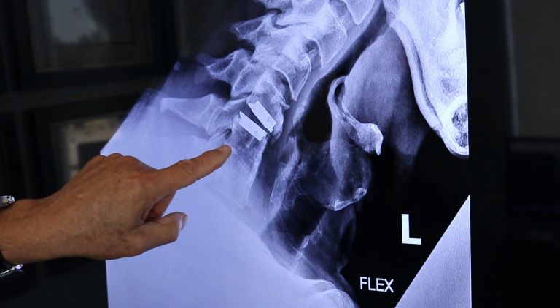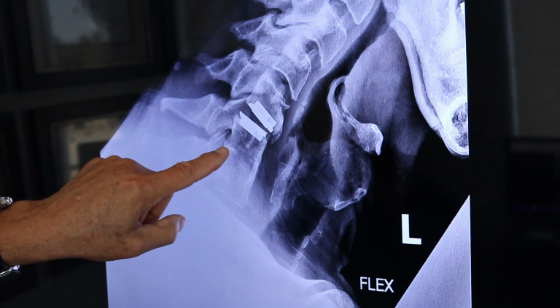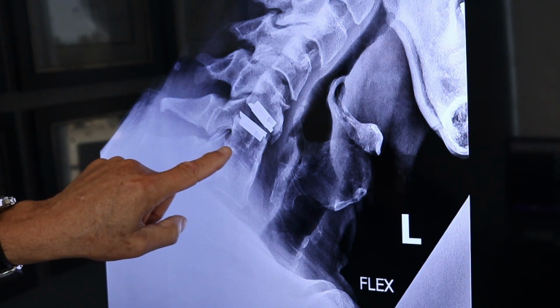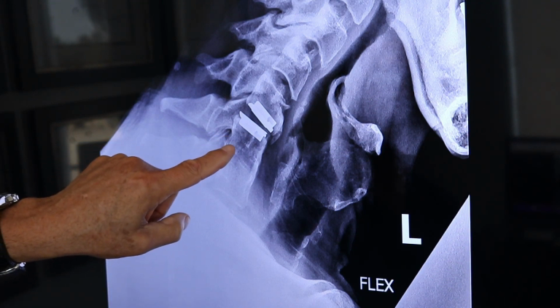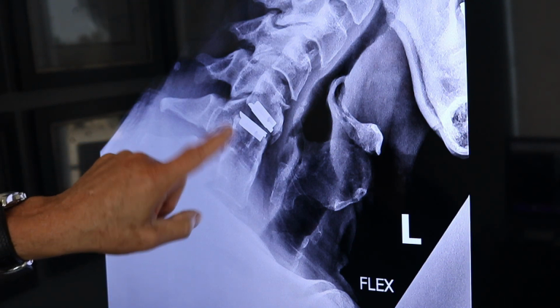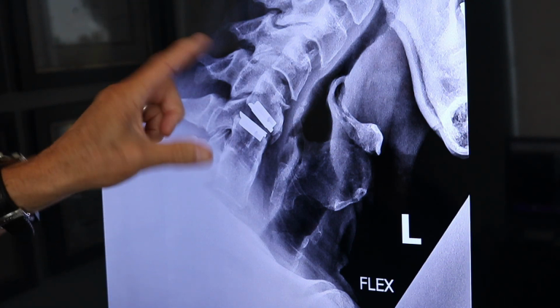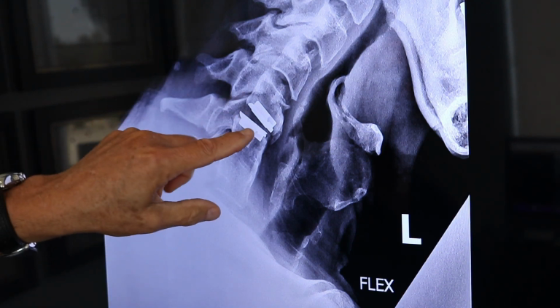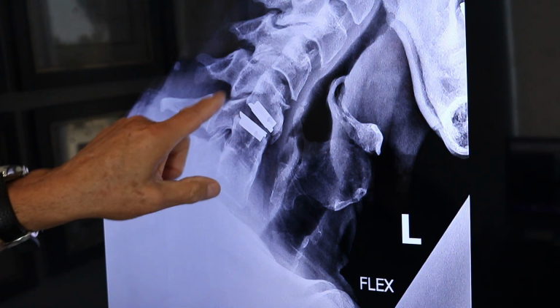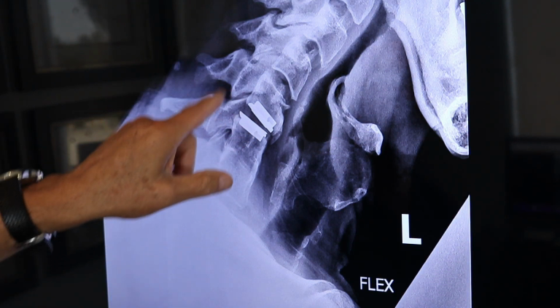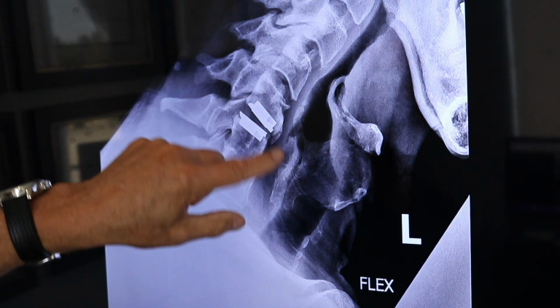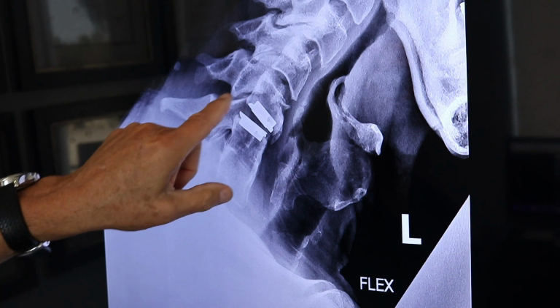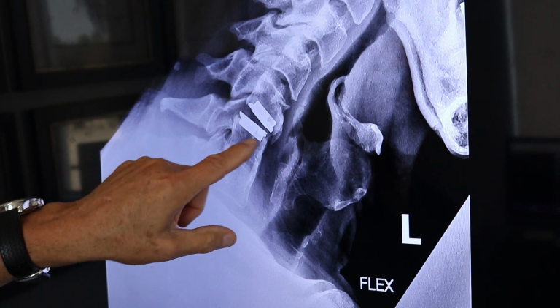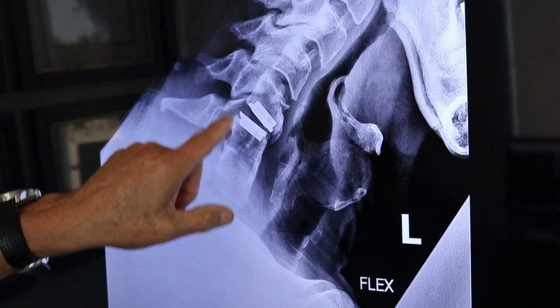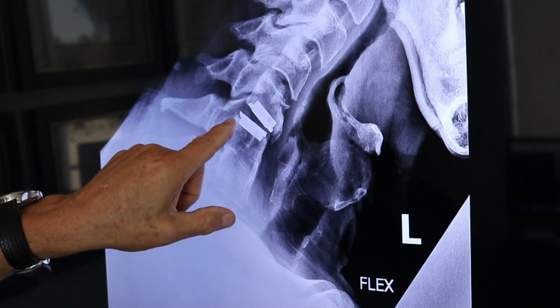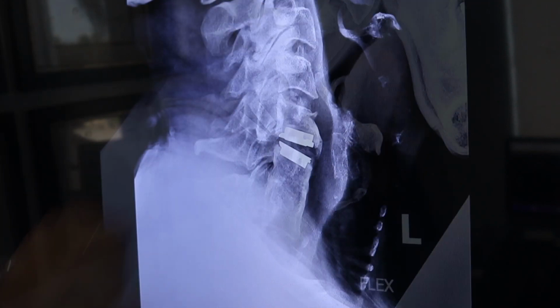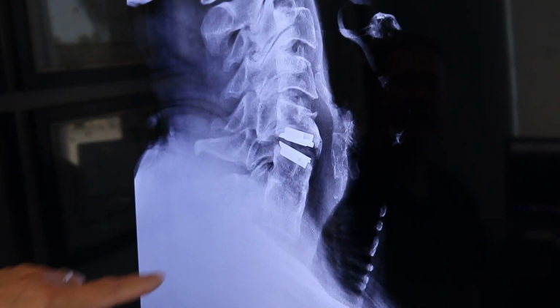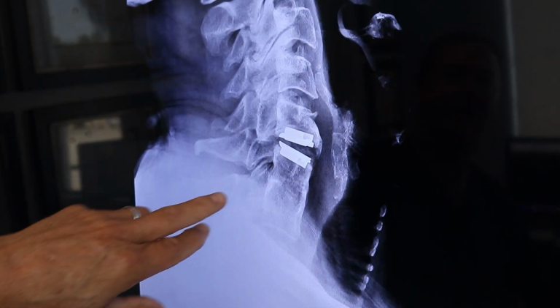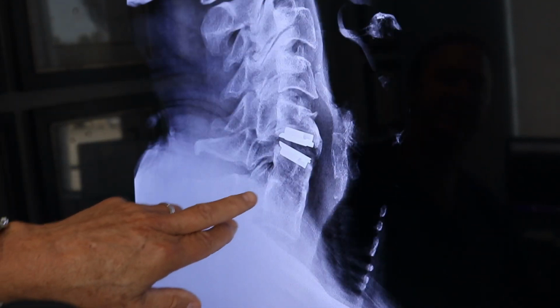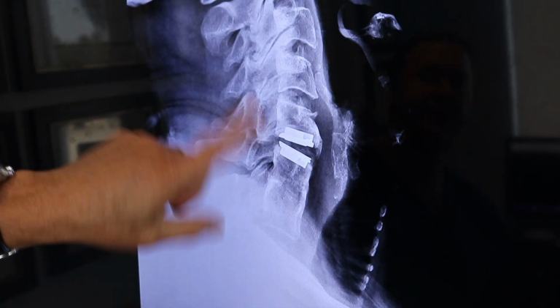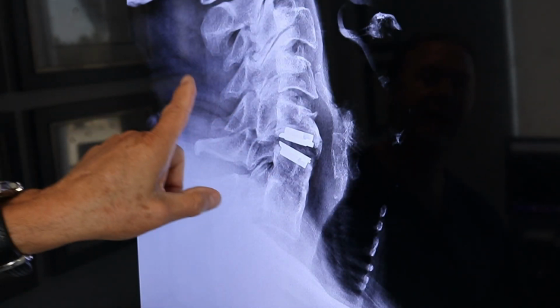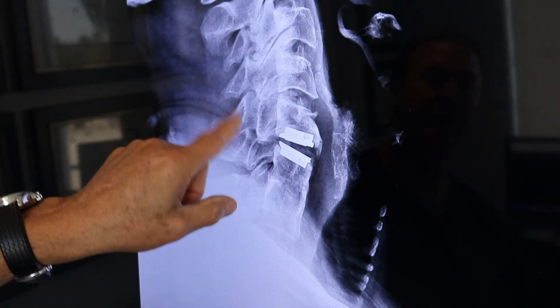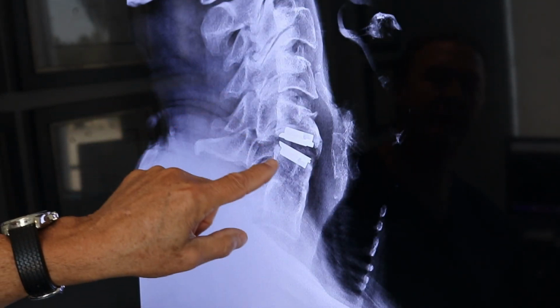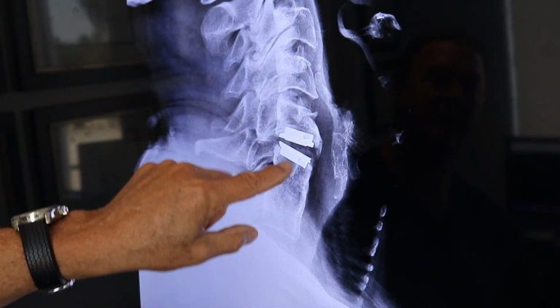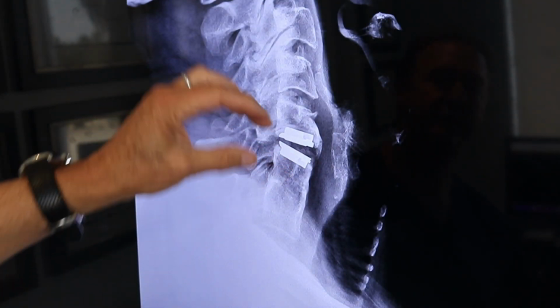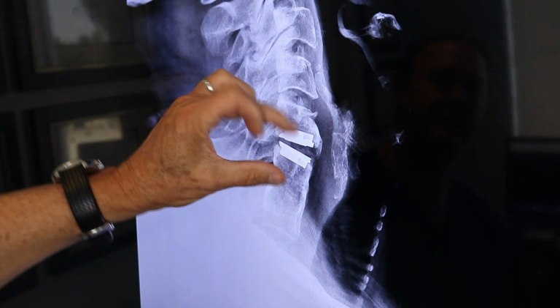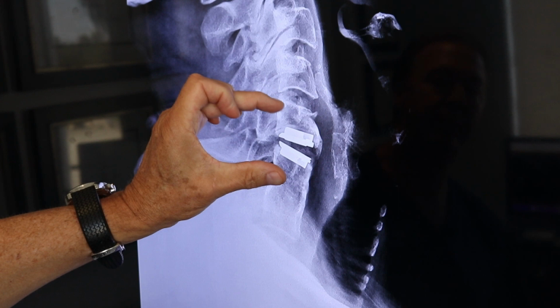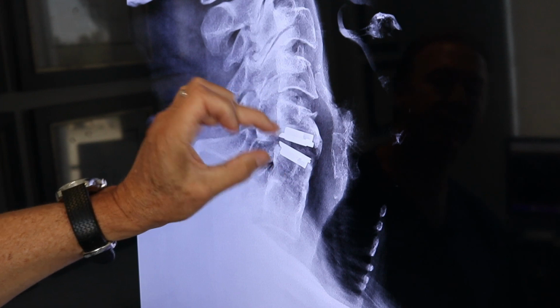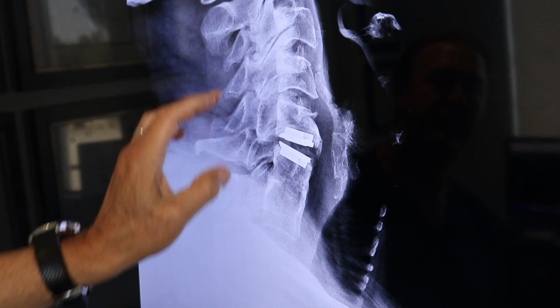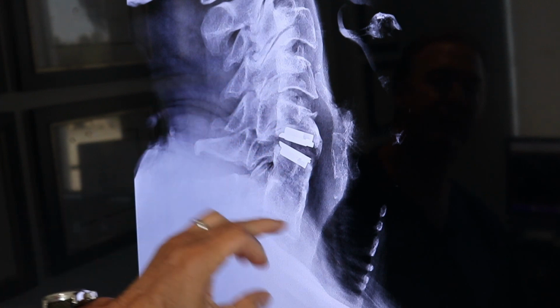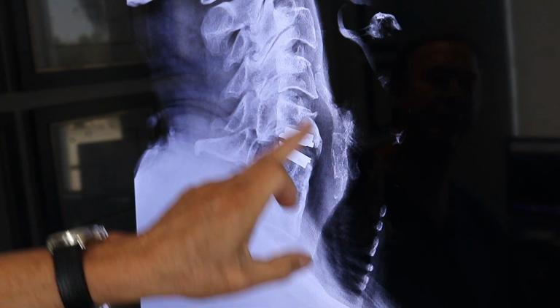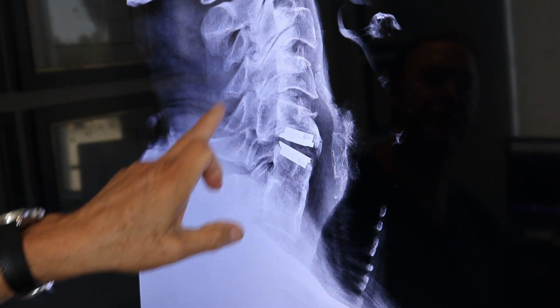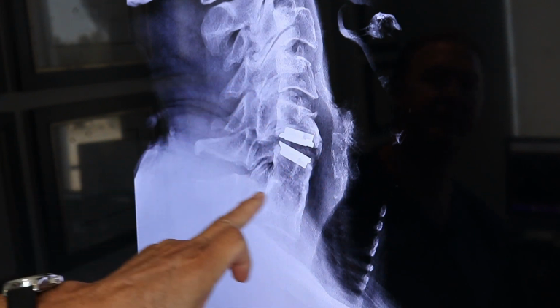Here is flexion where I'm bending forward — you see my neck moving. Here I am extending backward, and you see the disc opening. So I have full function here.